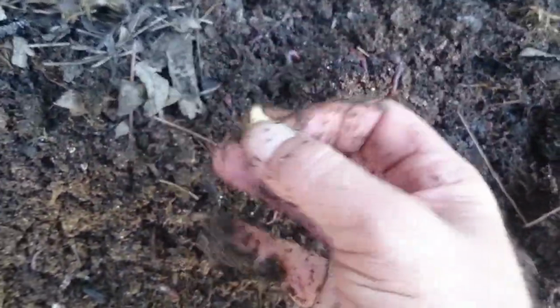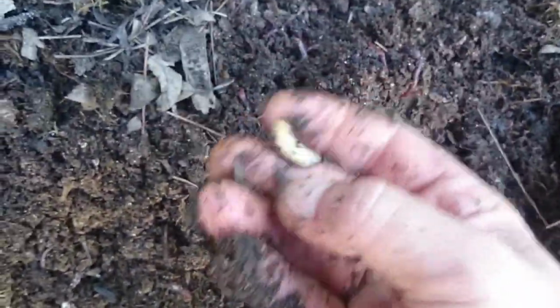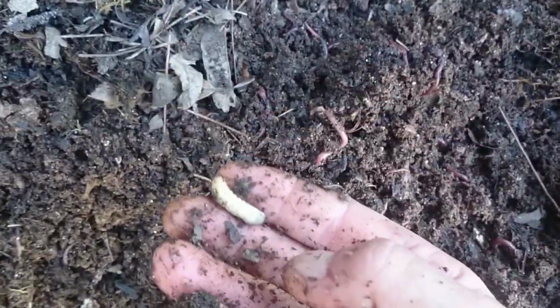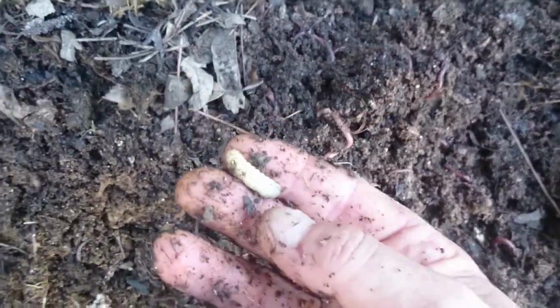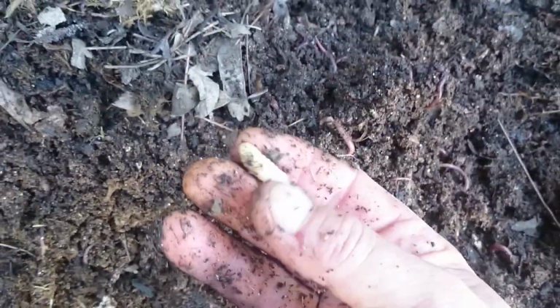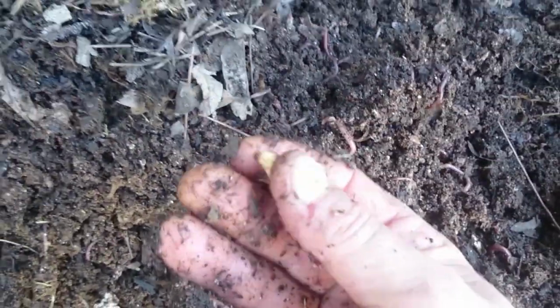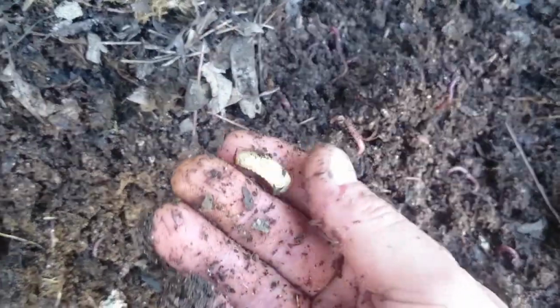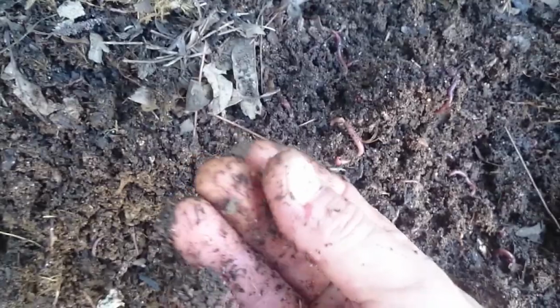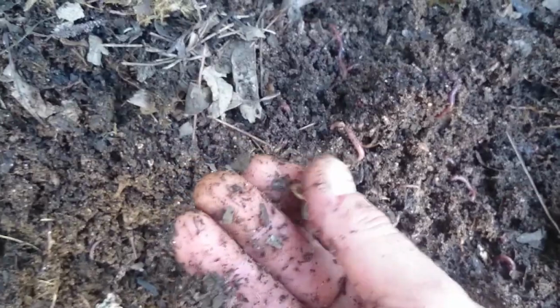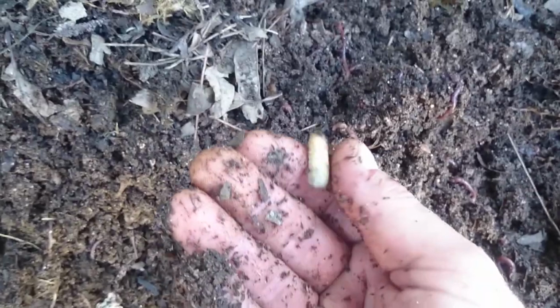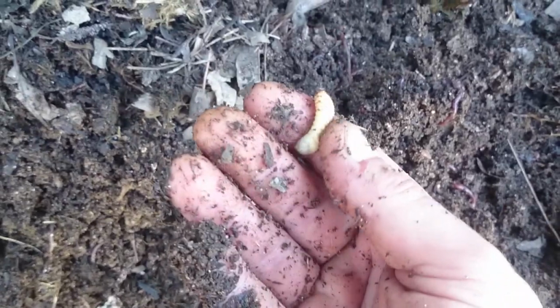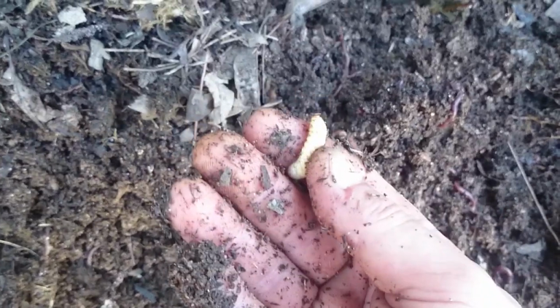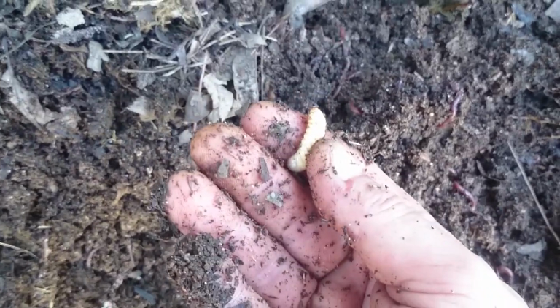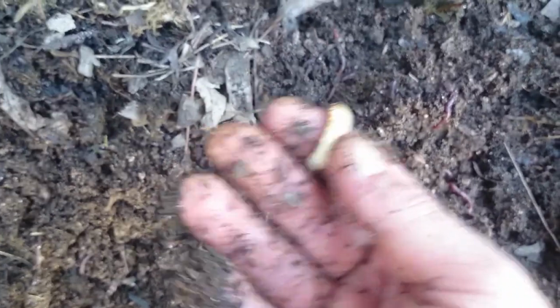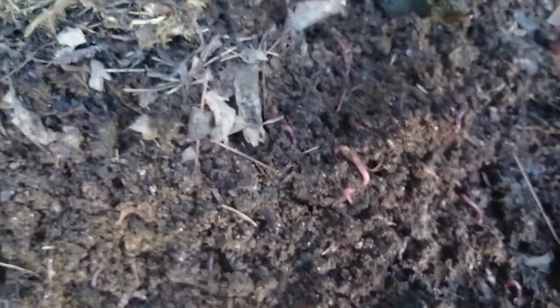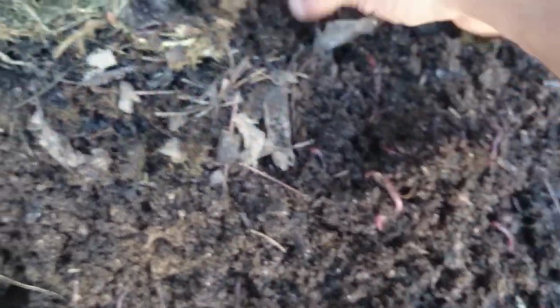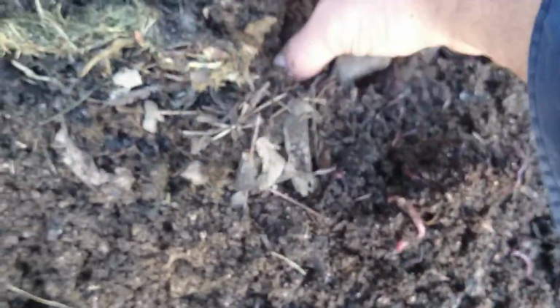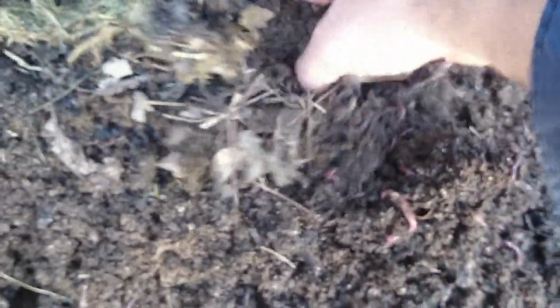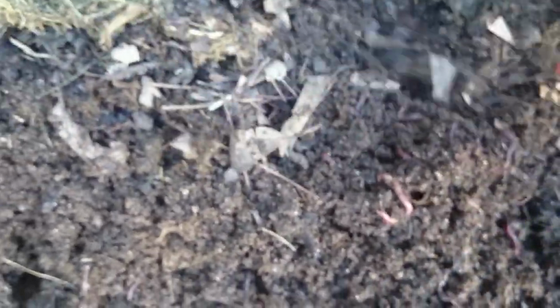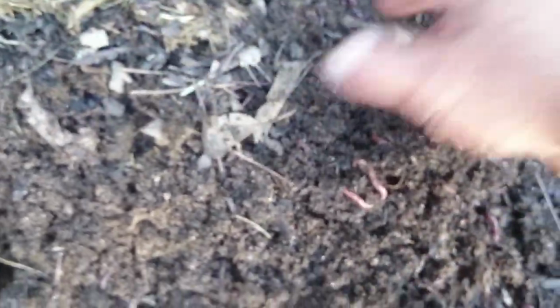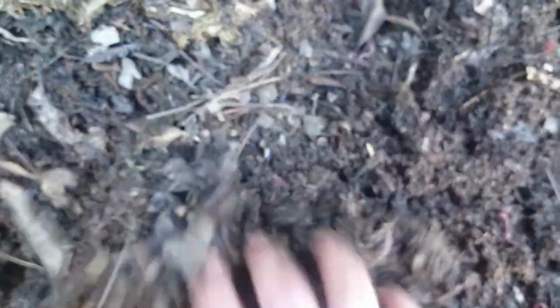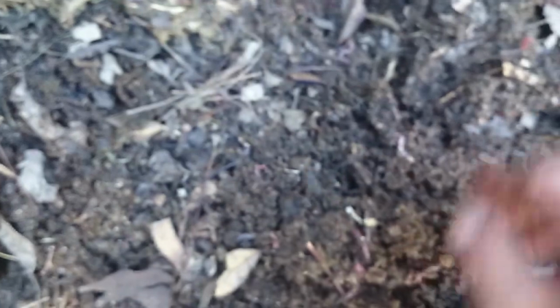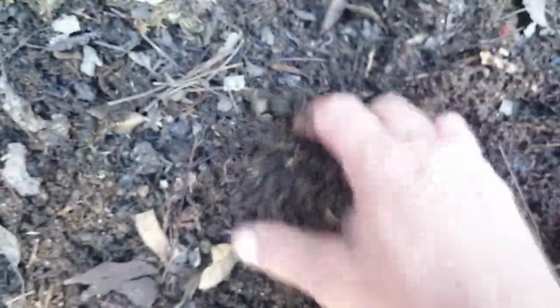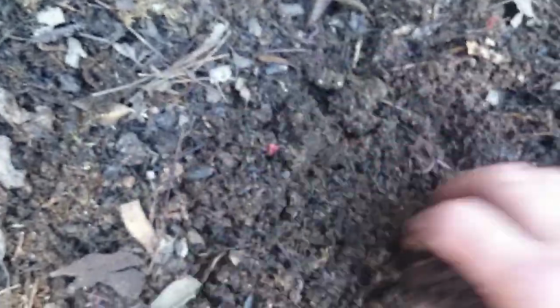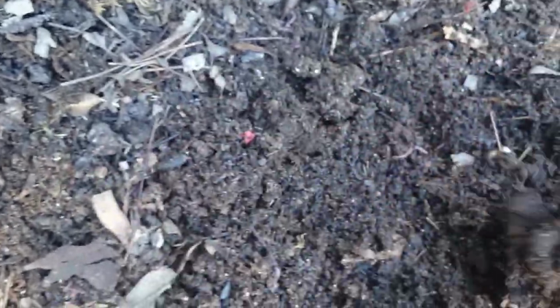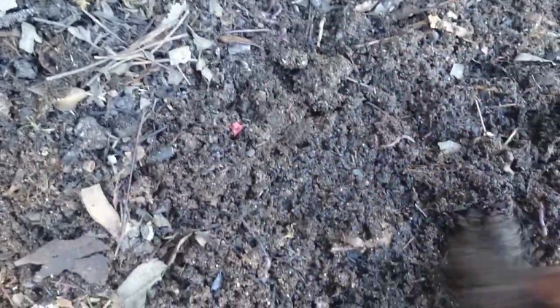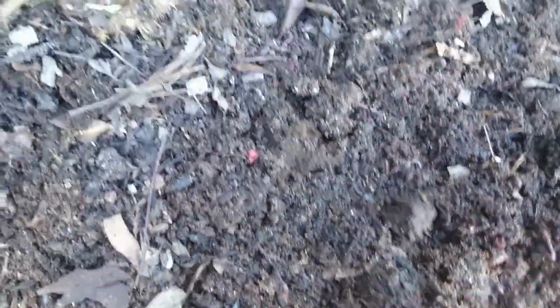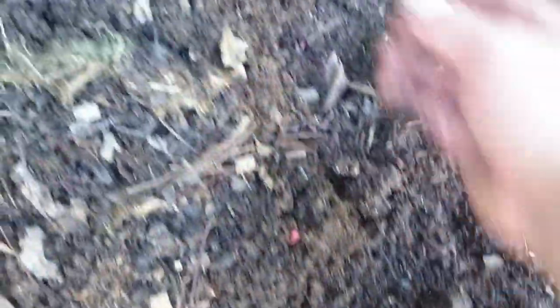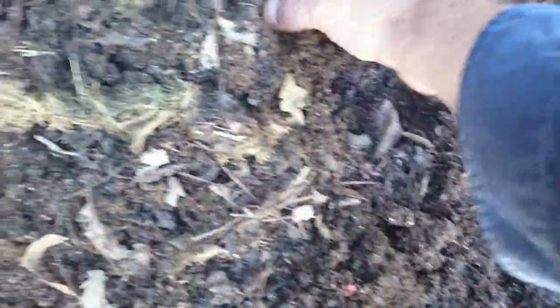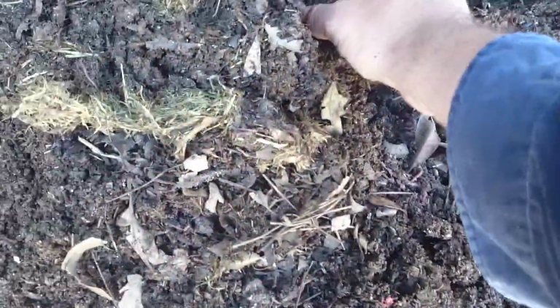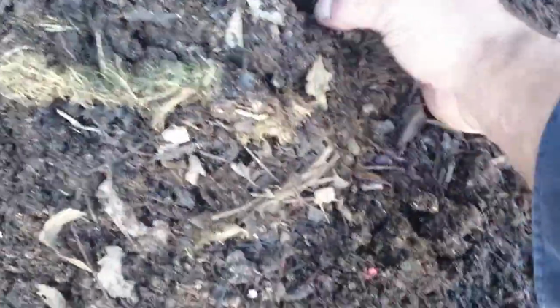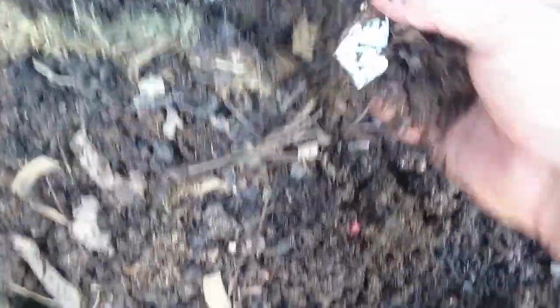Lots of these little — I call them a witchetty grub, but I think they're like a mango beetle larvae. So you can see there's quite a few worms getting into the material now.